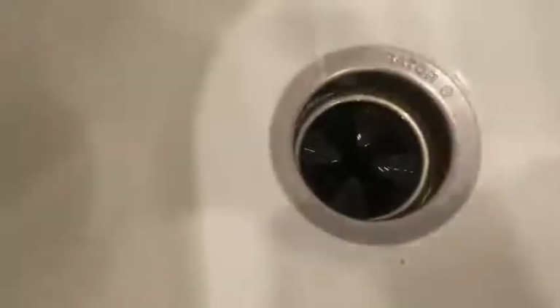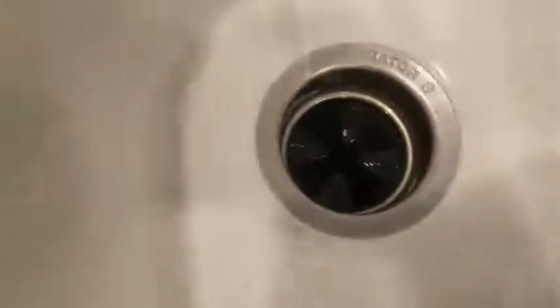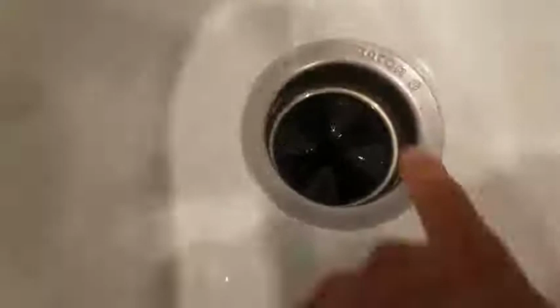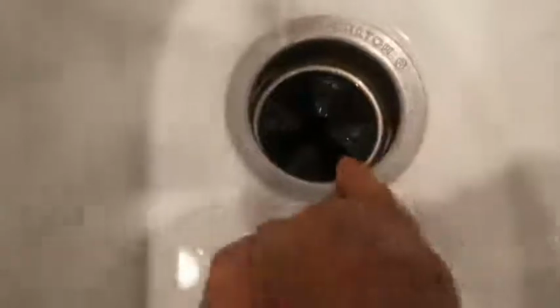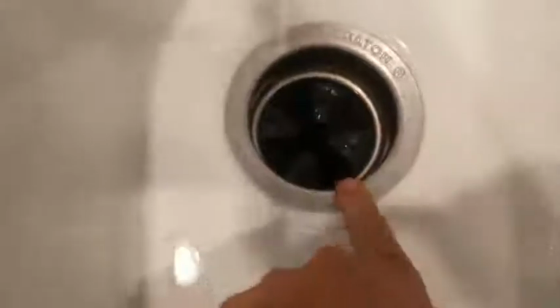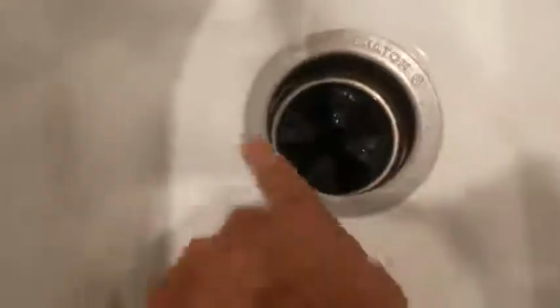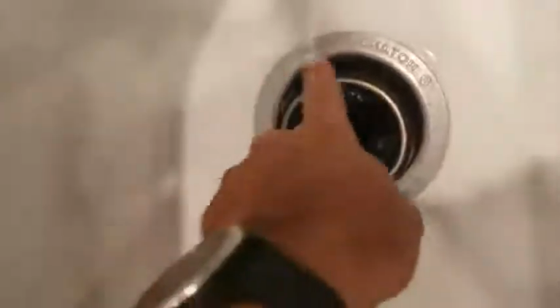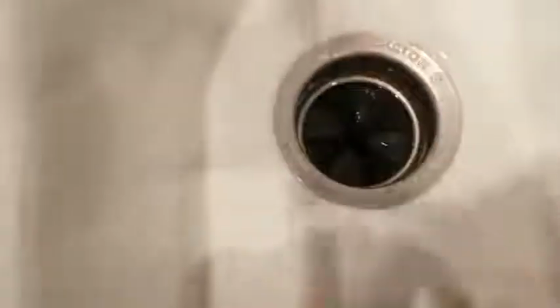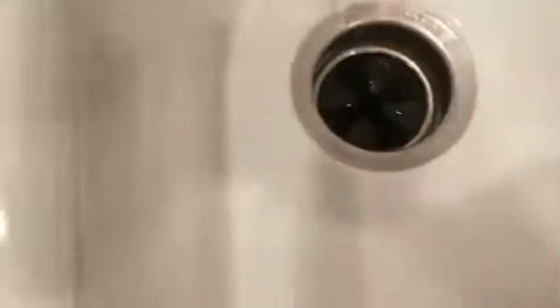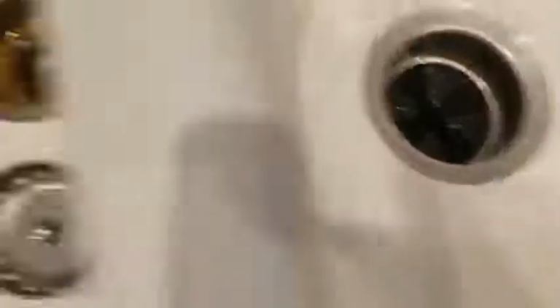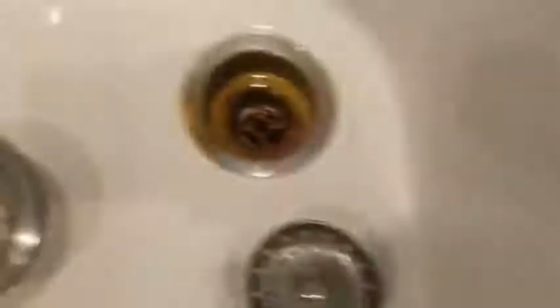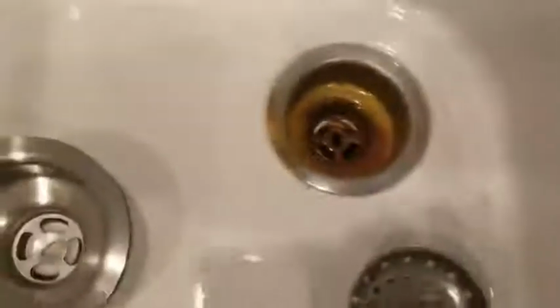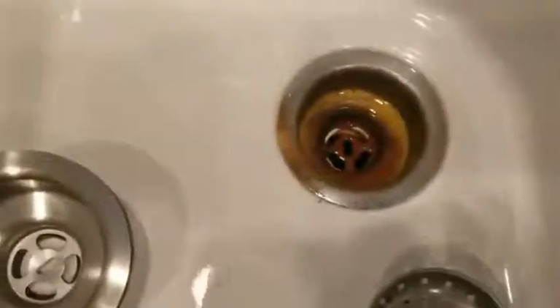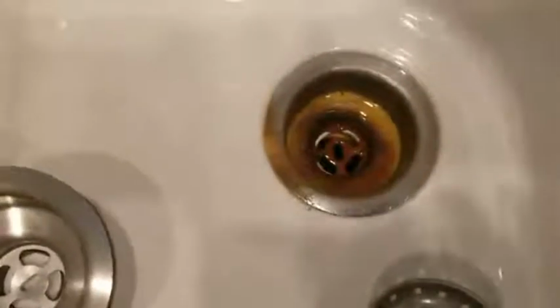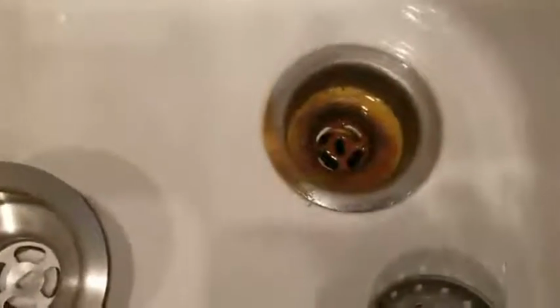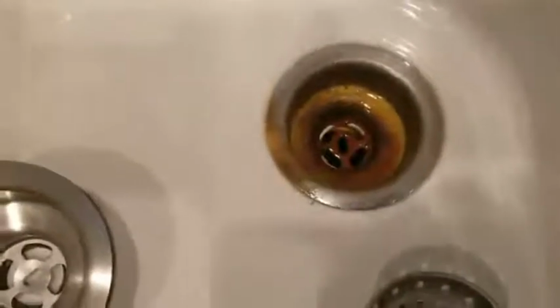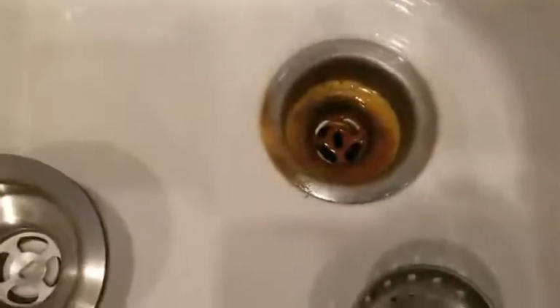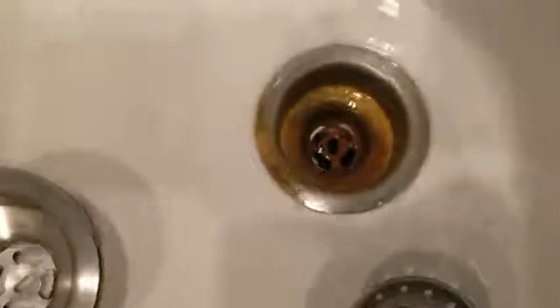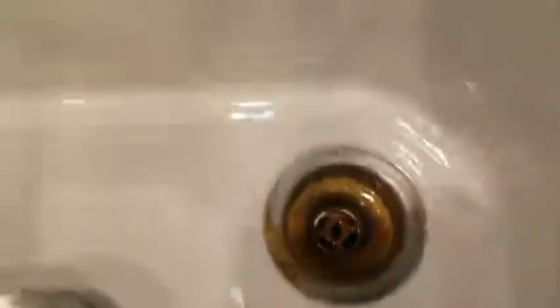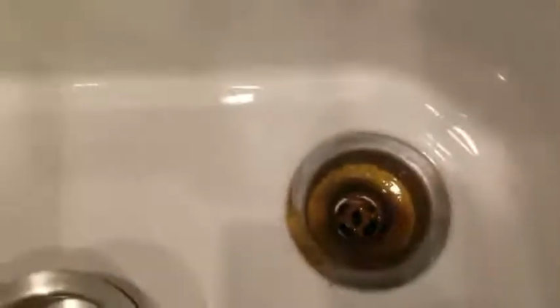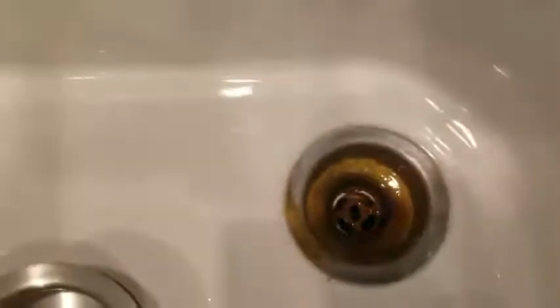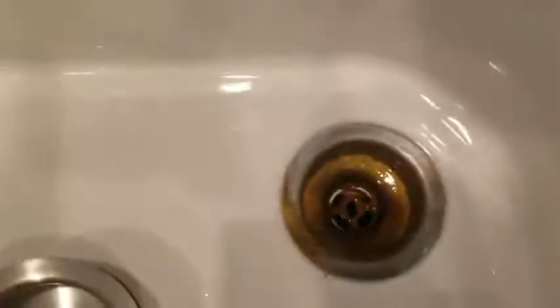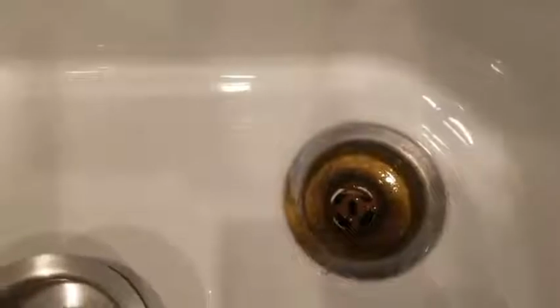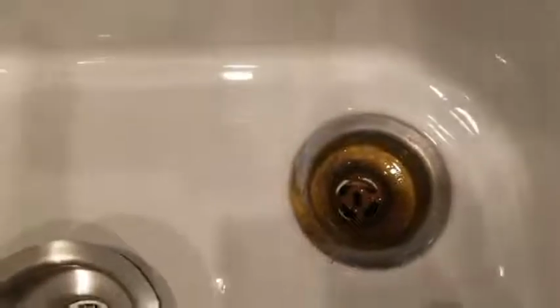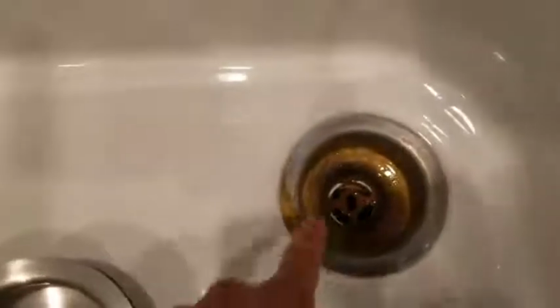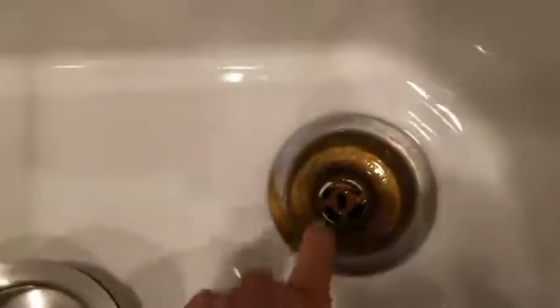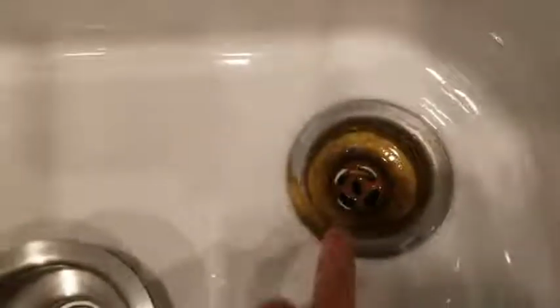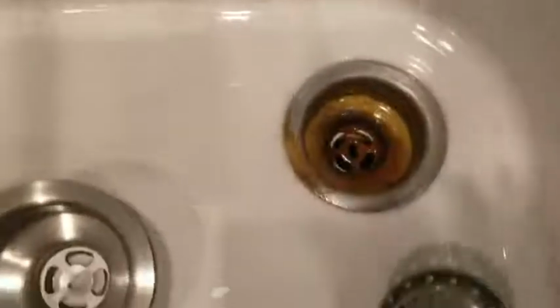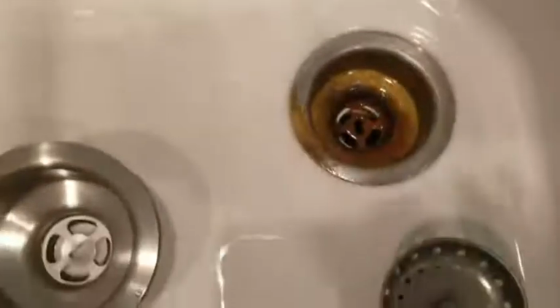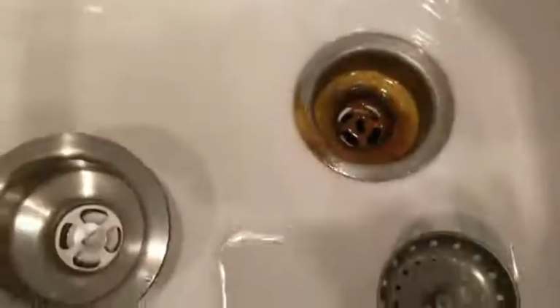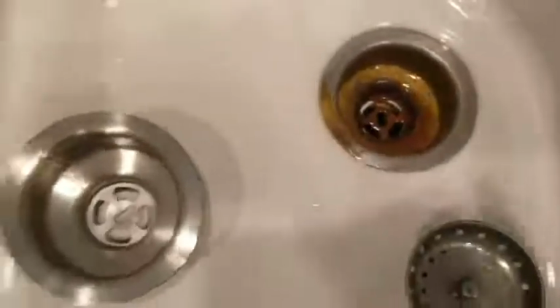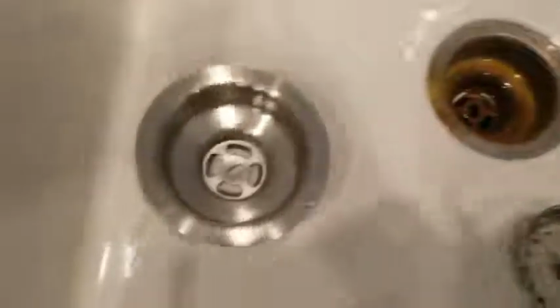It's a new garbage disposal so it comes with that, but this was the original drain with the sink.